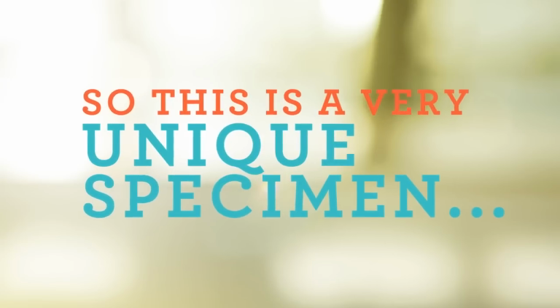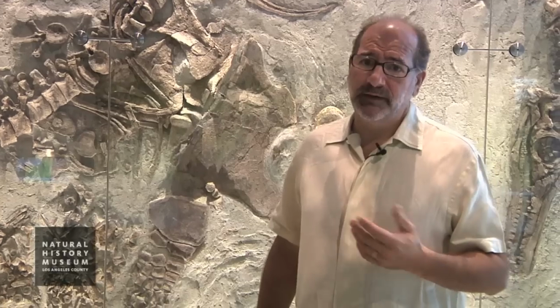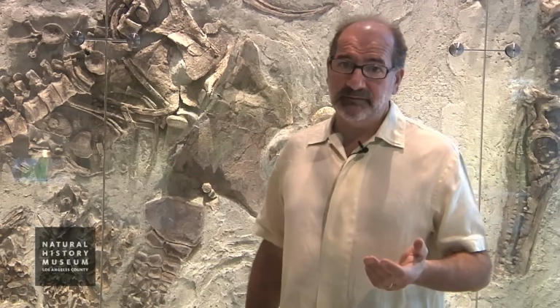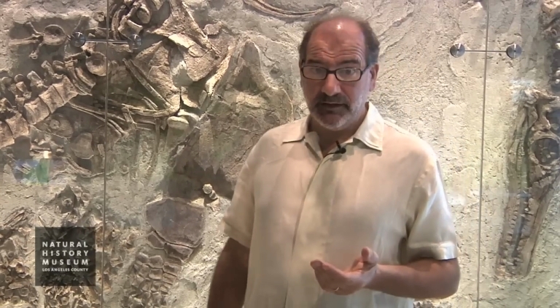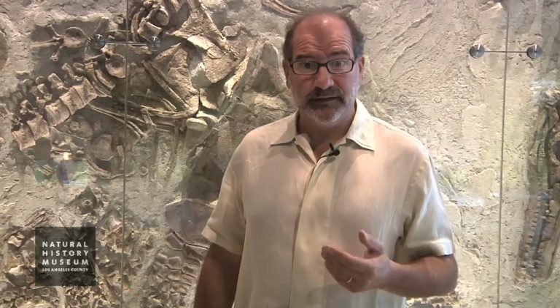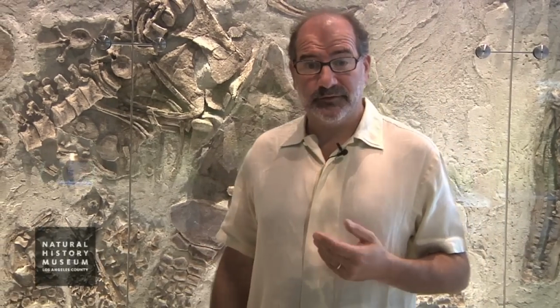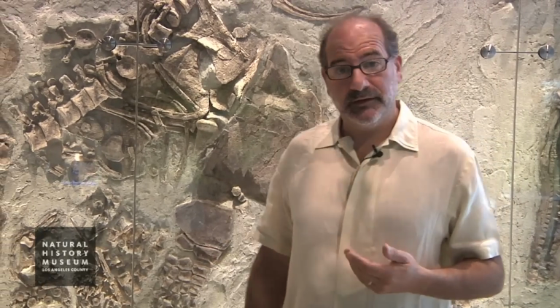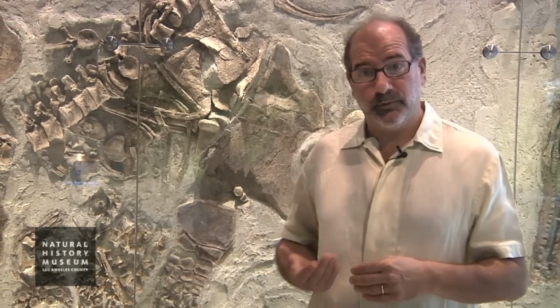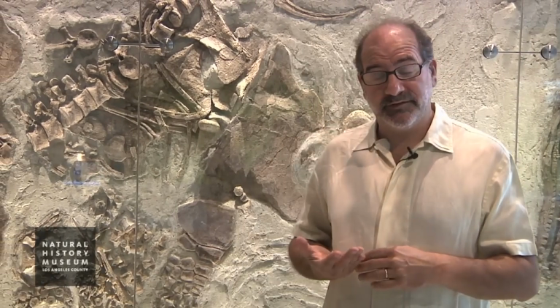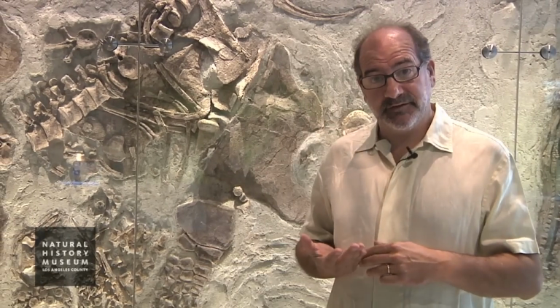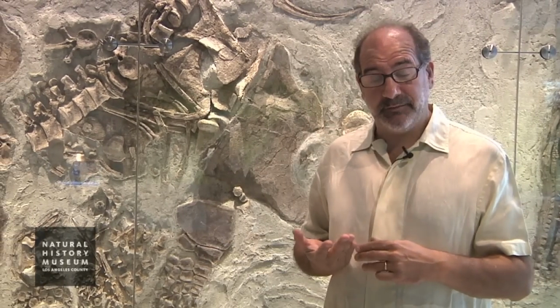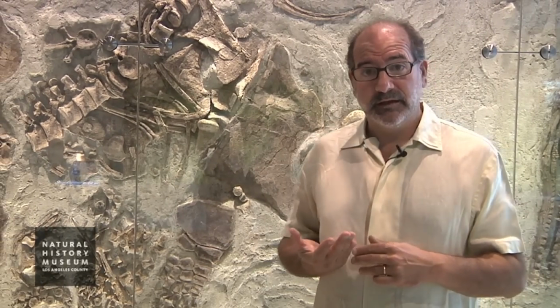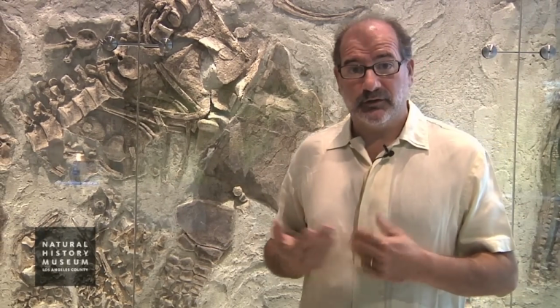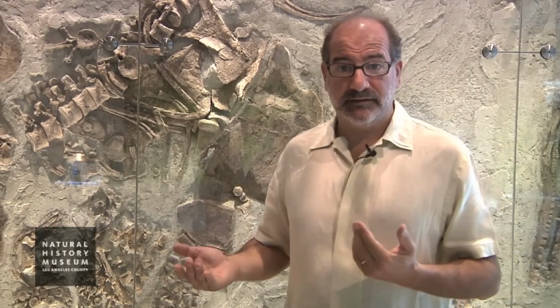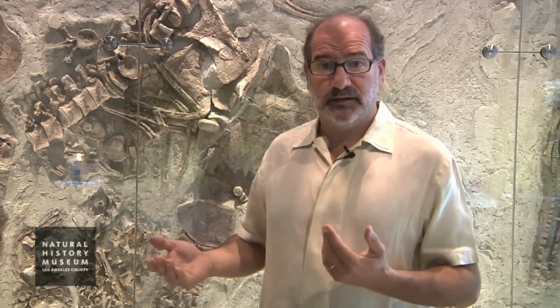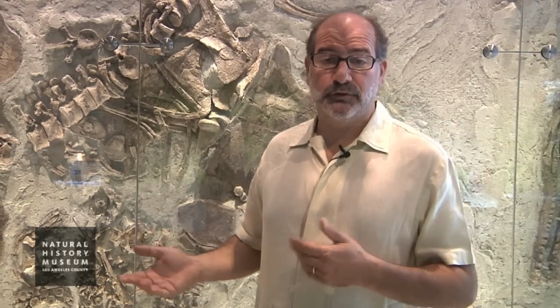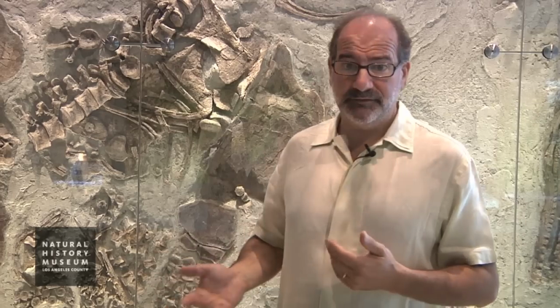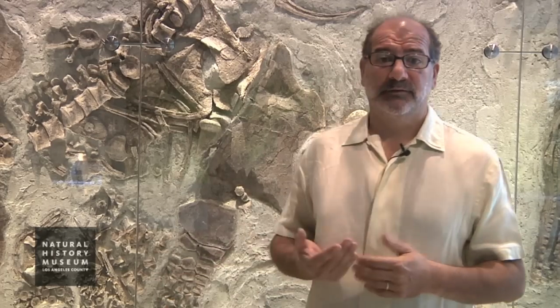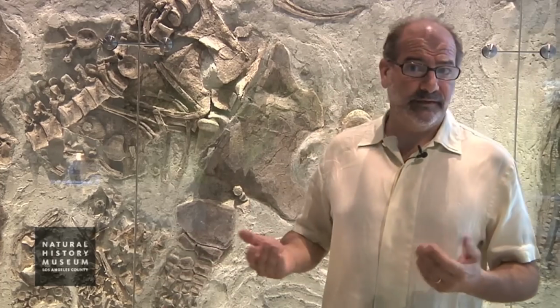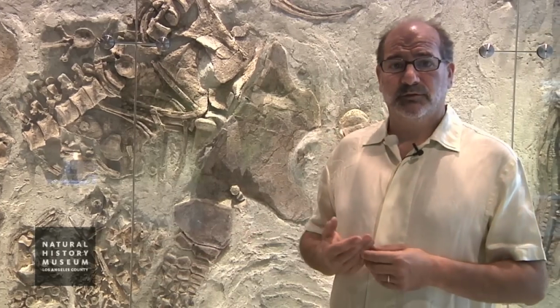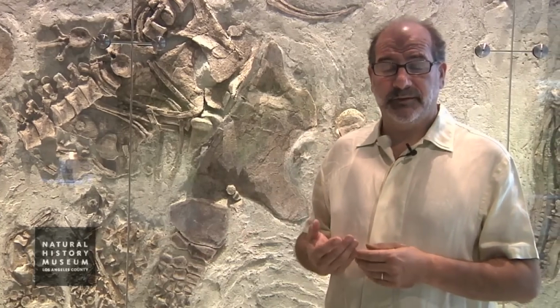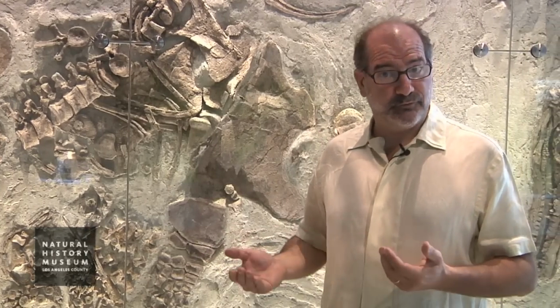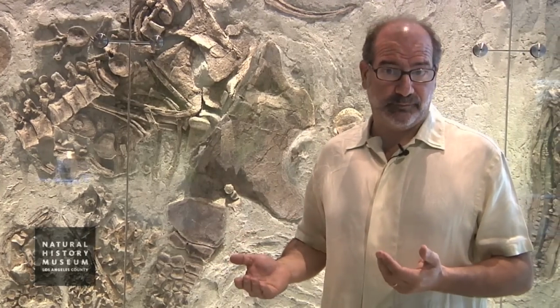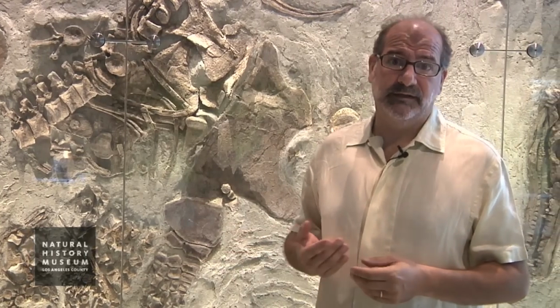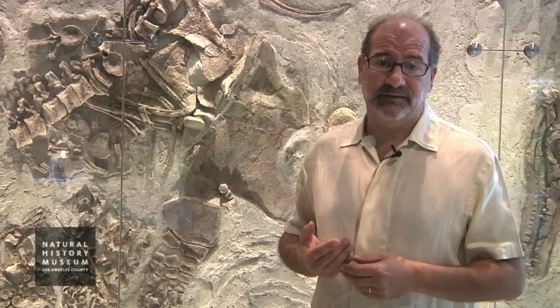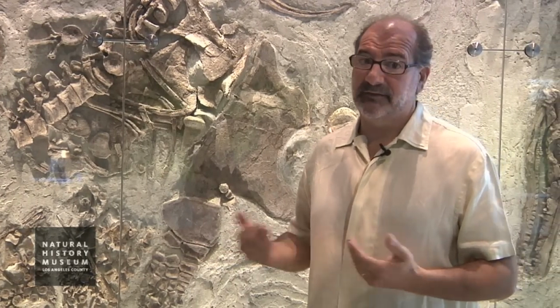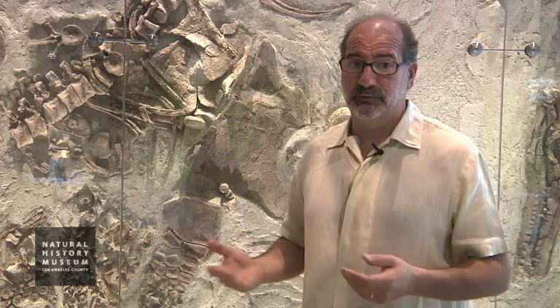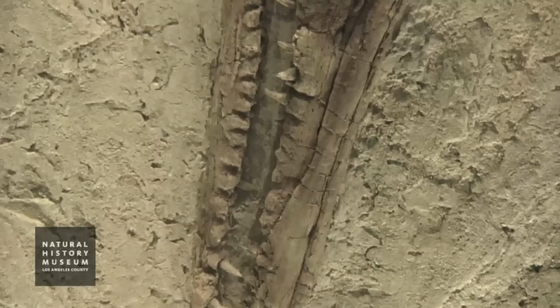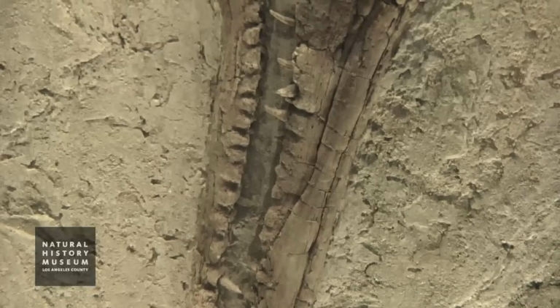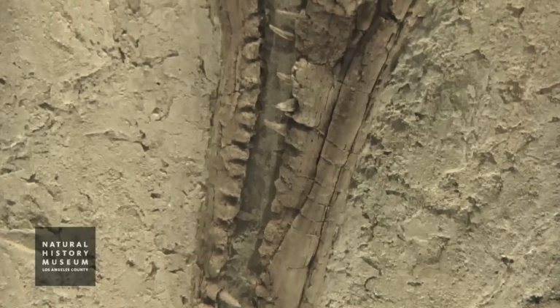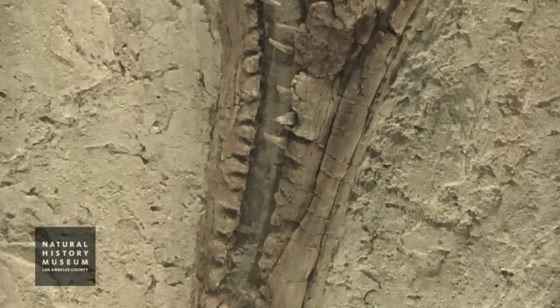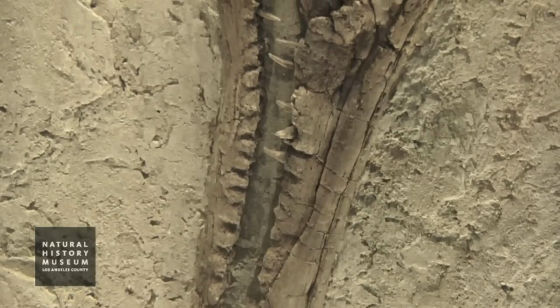When it became very clear that this was a very important scientific specimen, I contacted Dr. Robin O'Keefe, who is a Plesiosaur expert, and essentially asked him to lead the research on the specimen.